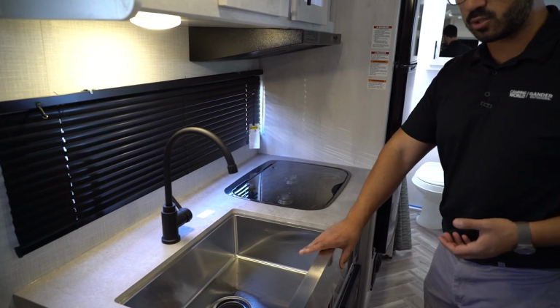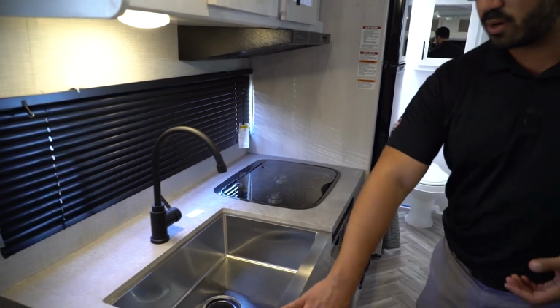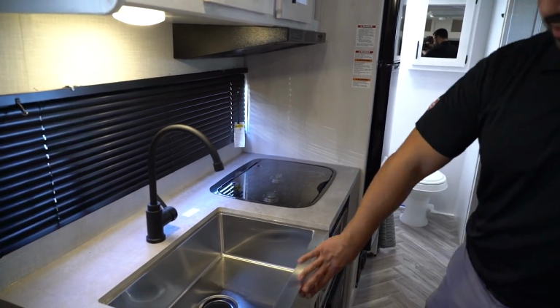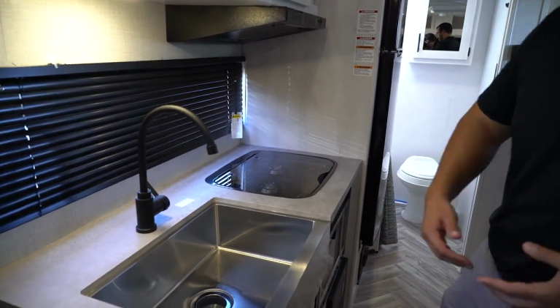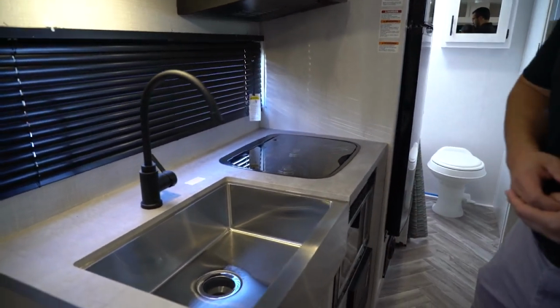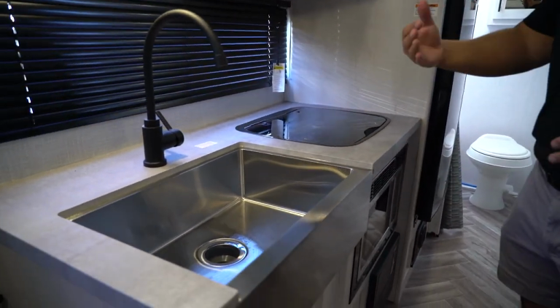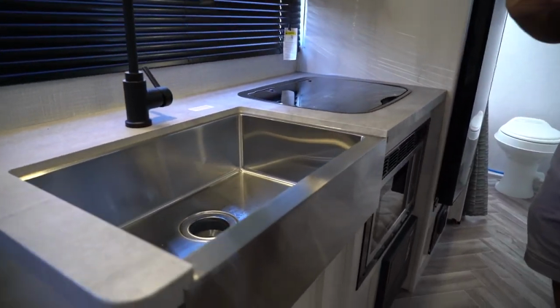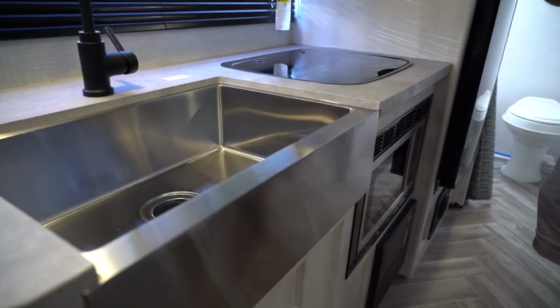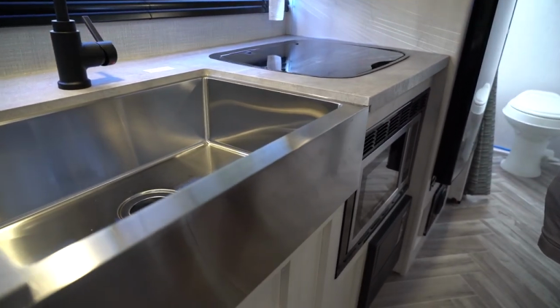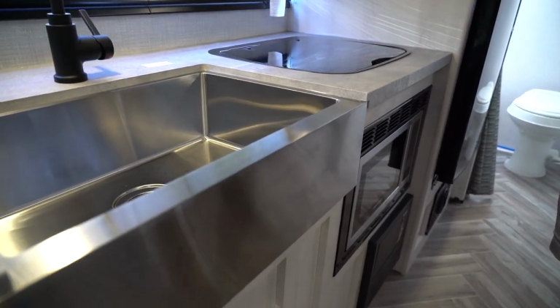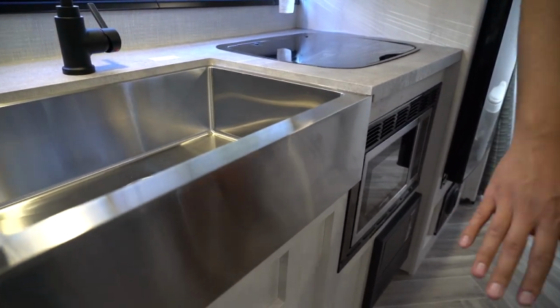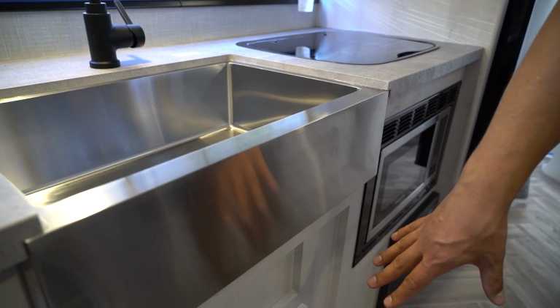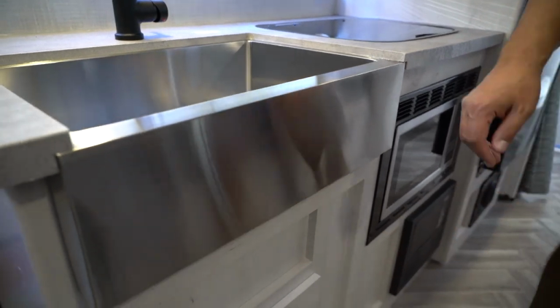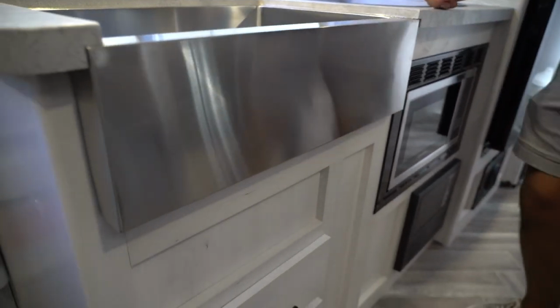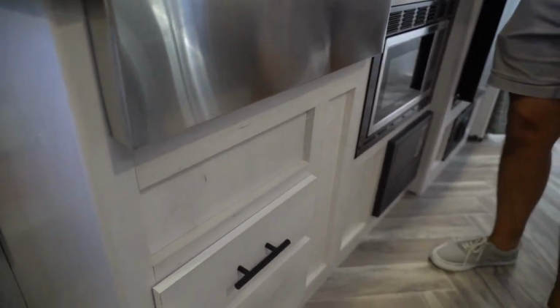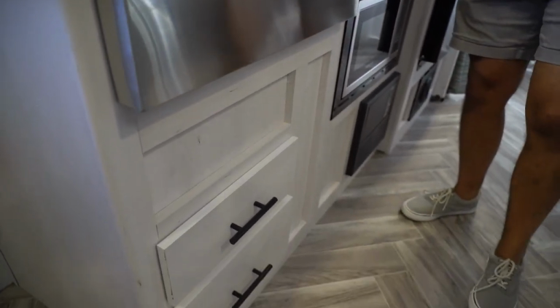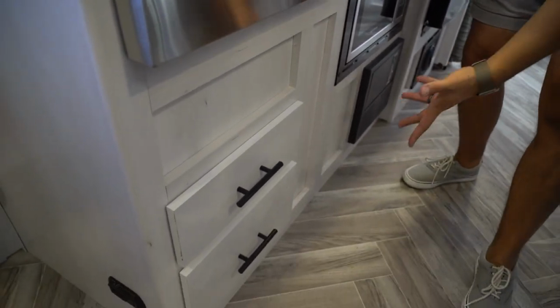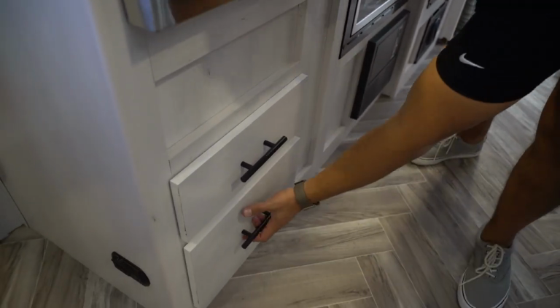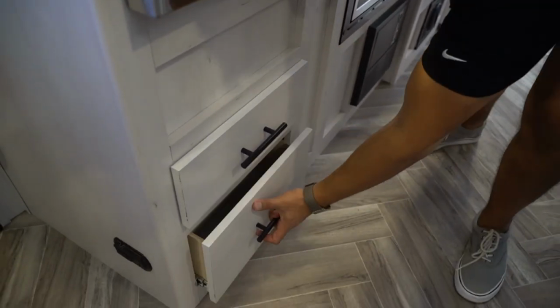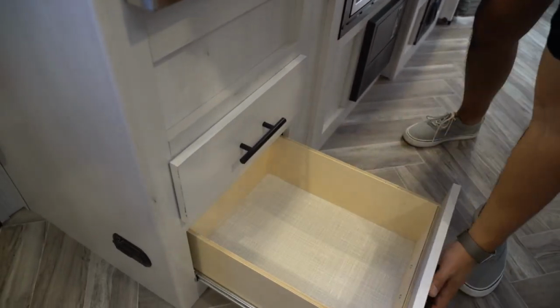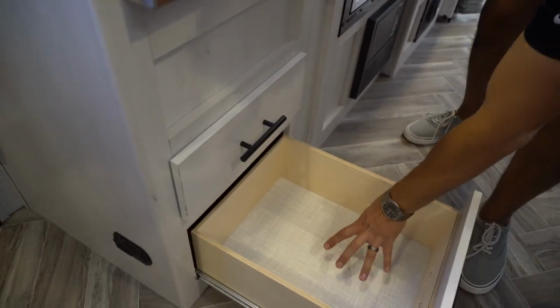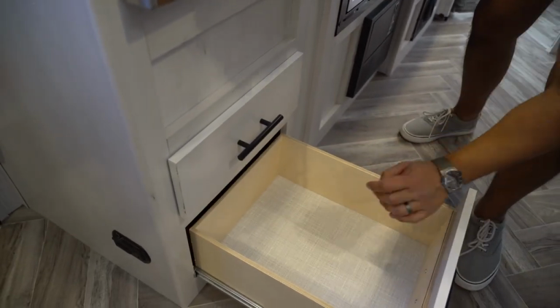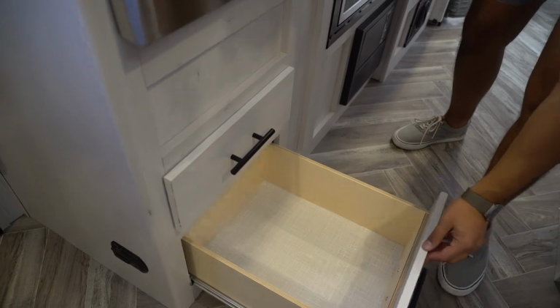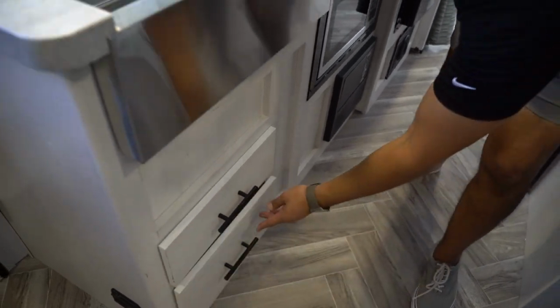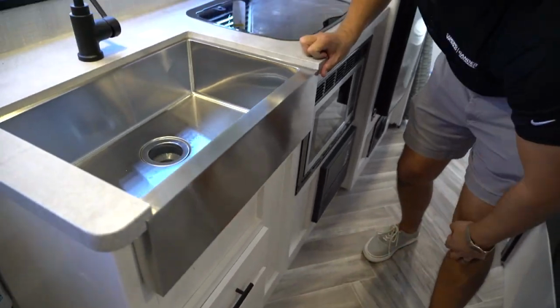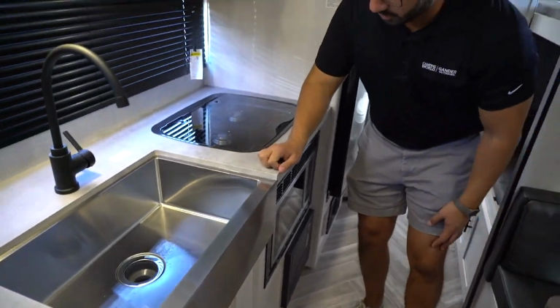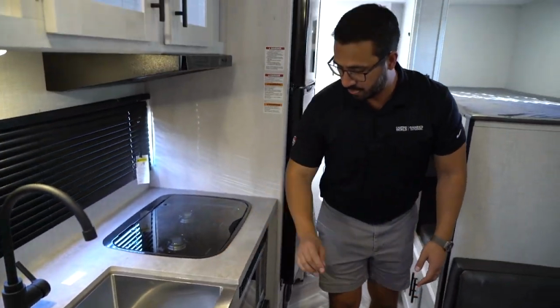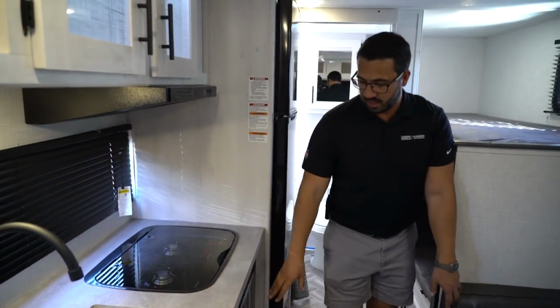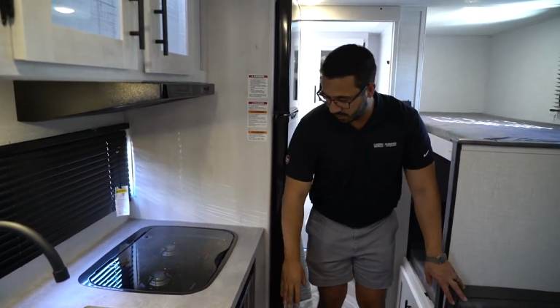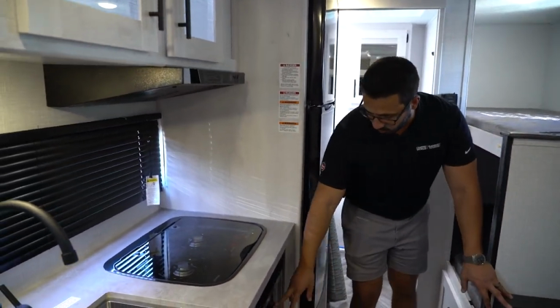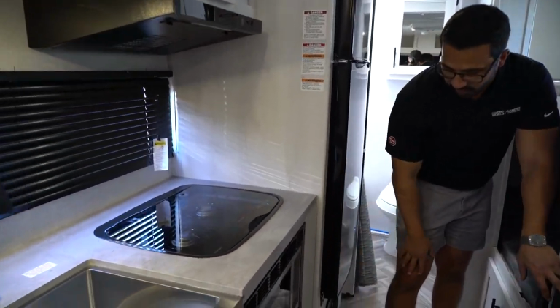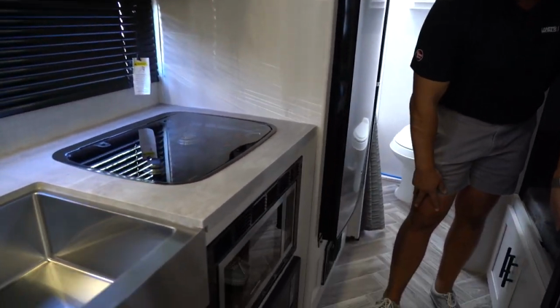You have the high-rise oil-rubbed bronze faucet — I do like the color. Also an apron-front stainless steel sink, trying to go with that residential look and feel. A couple of drawers underneath; the bottom one is a little bit deeper for some of those larger items, which I really like.